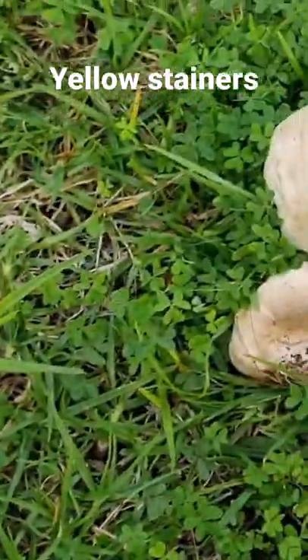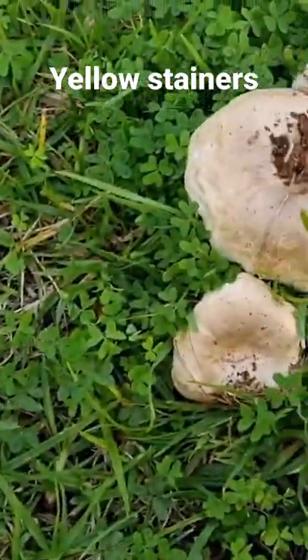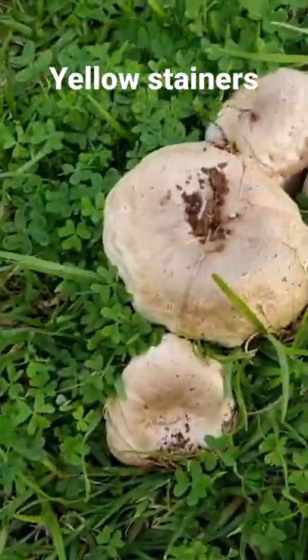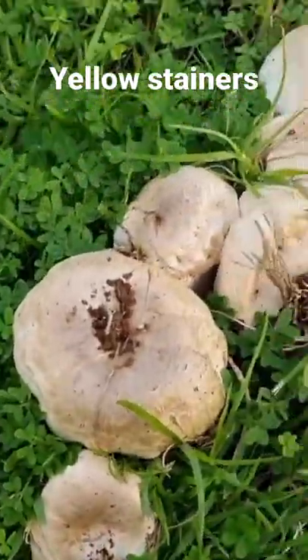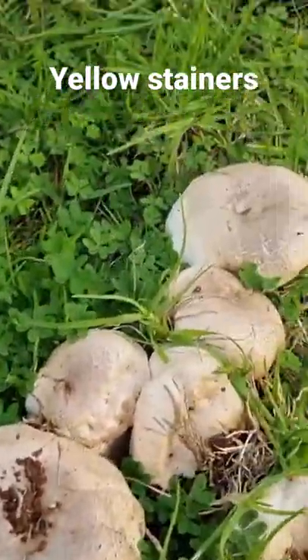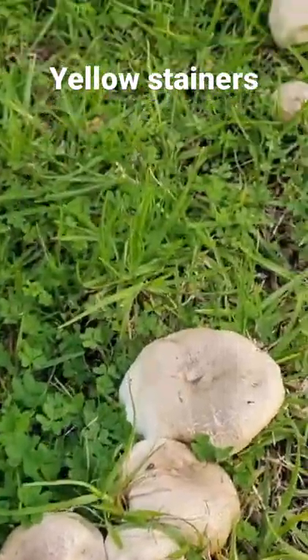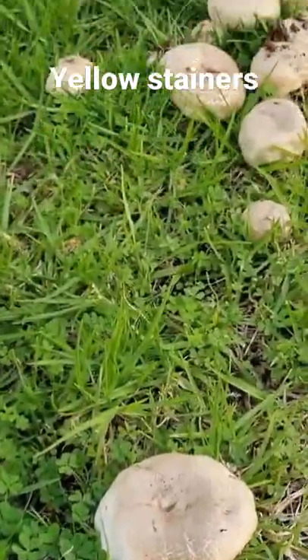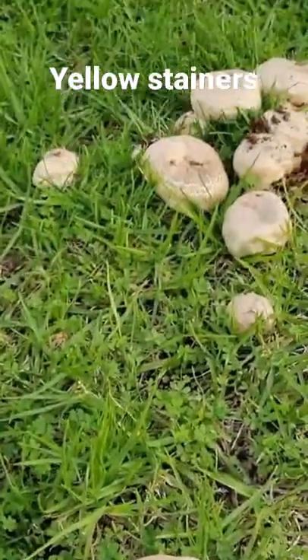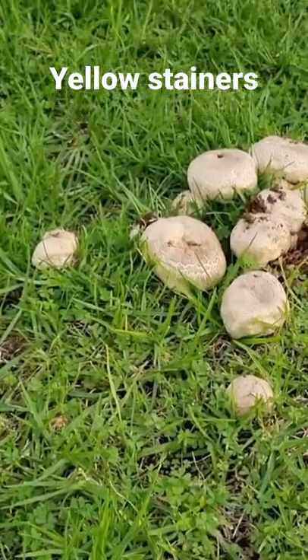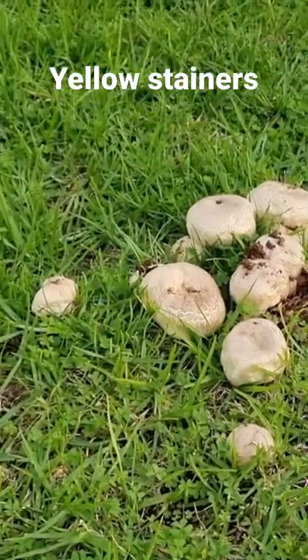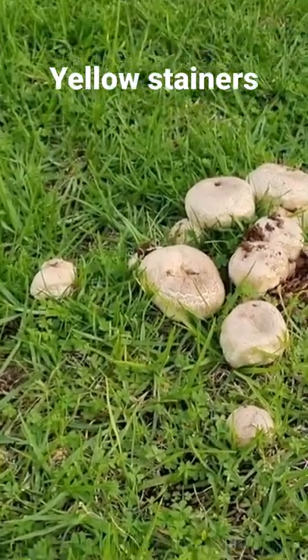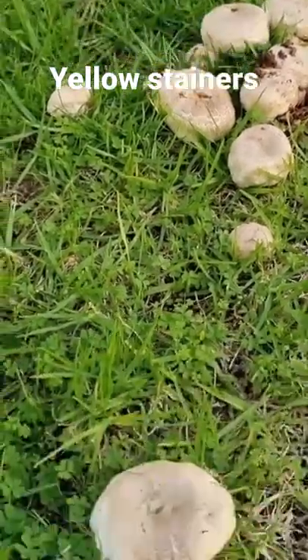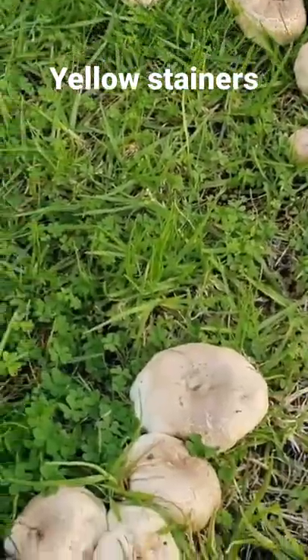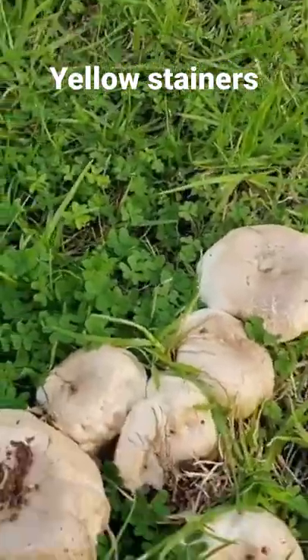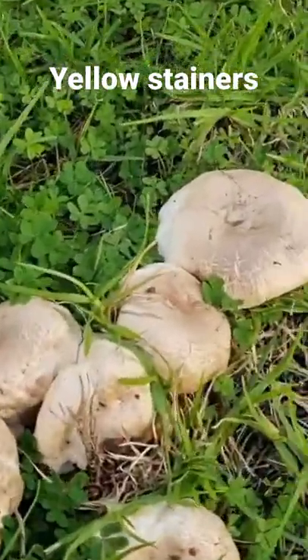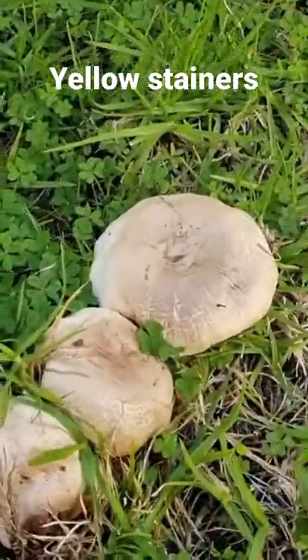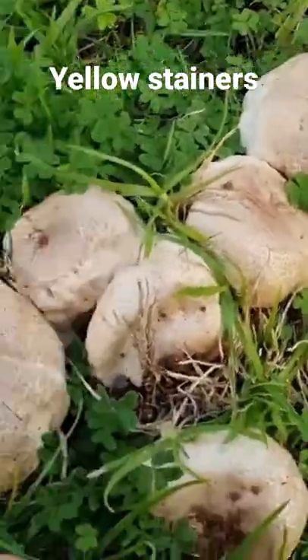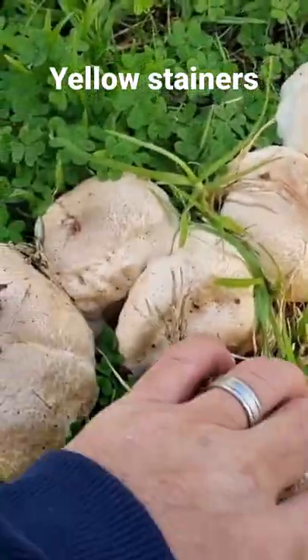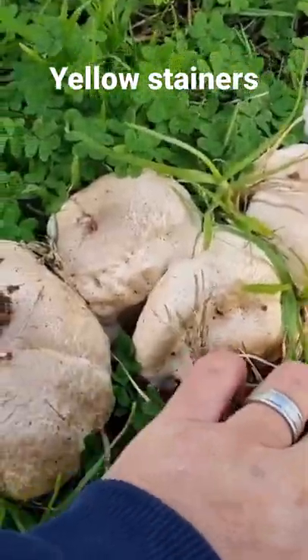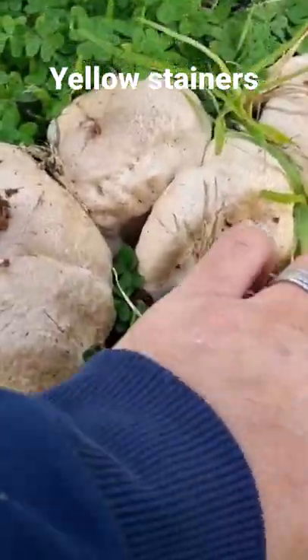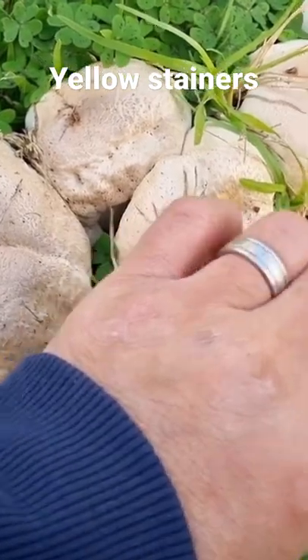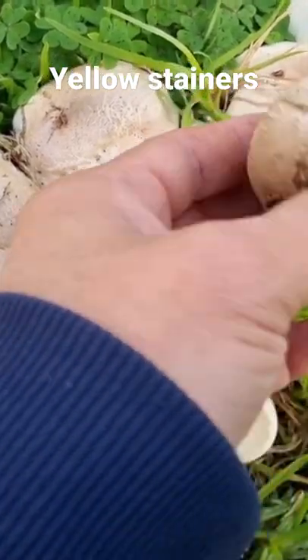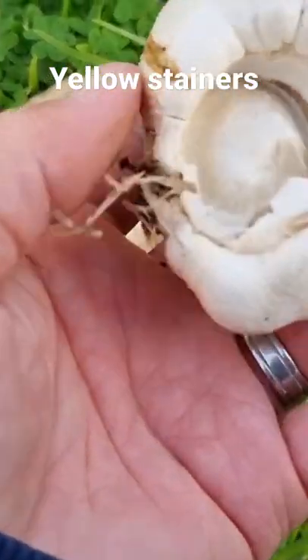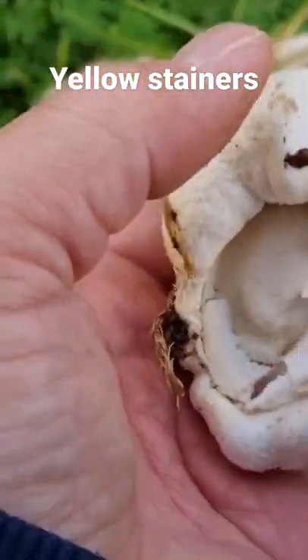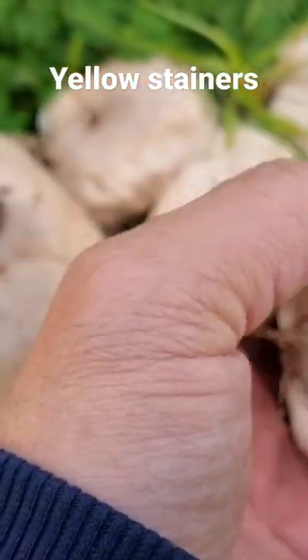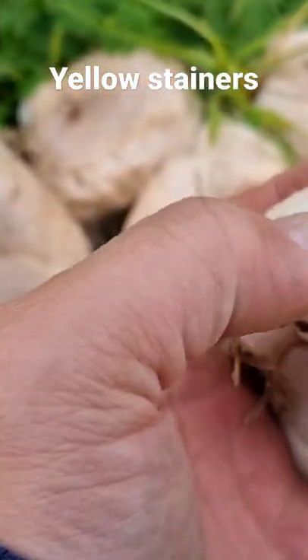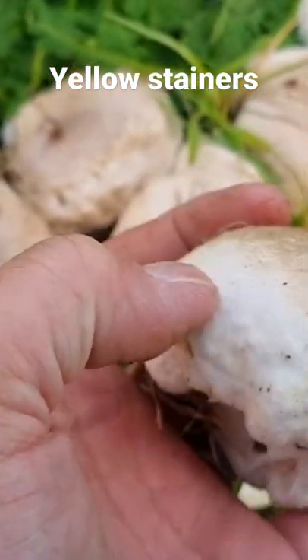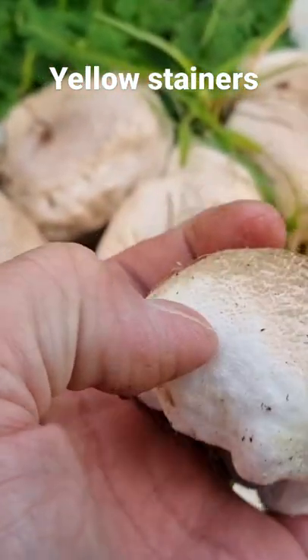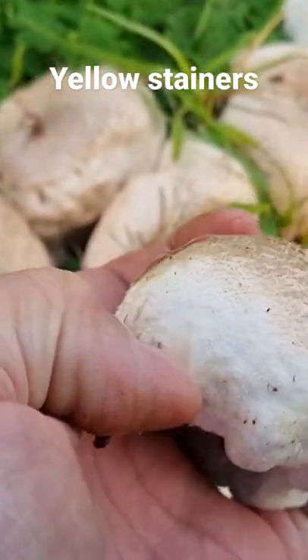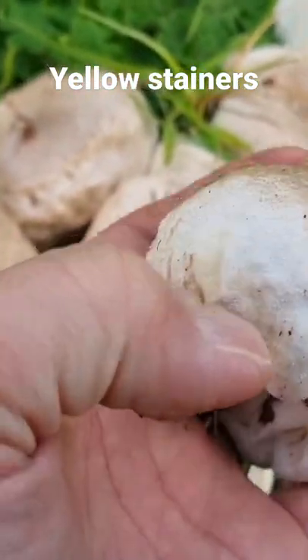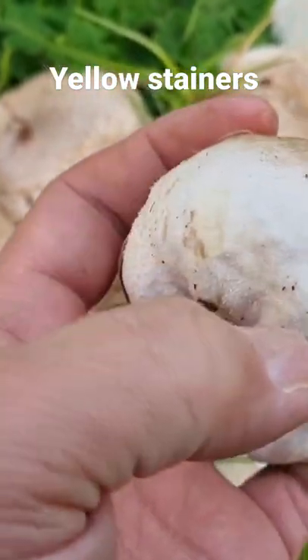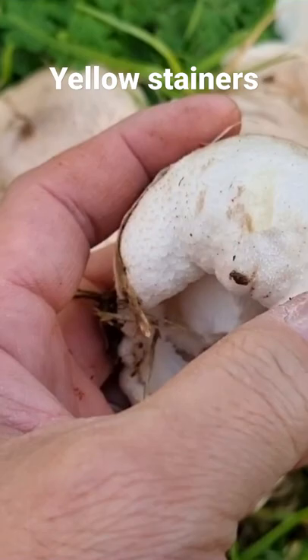Found a whole lot of these. Now these are not bozolettis — these are yellow stainers. You can only eat bozolettis. If I scratch them, they should turn yellow.